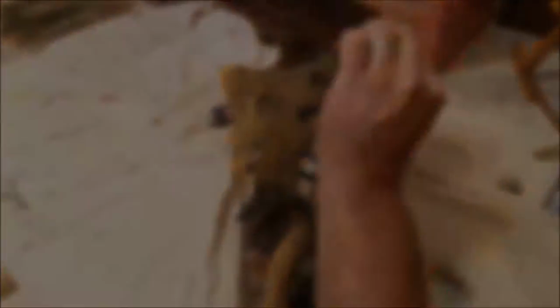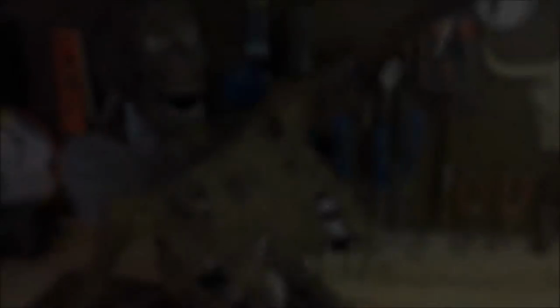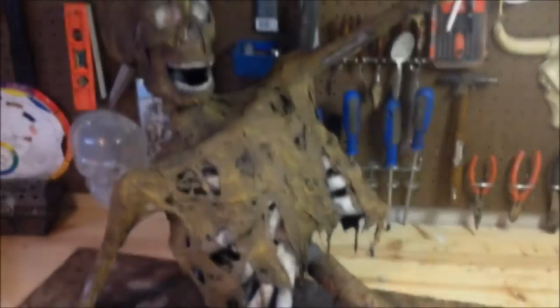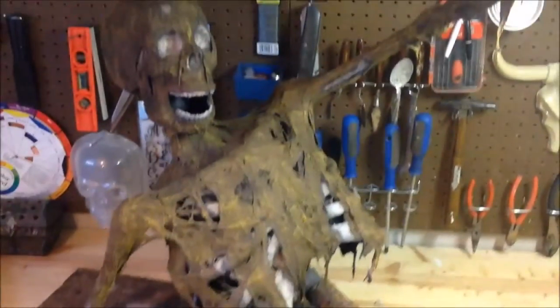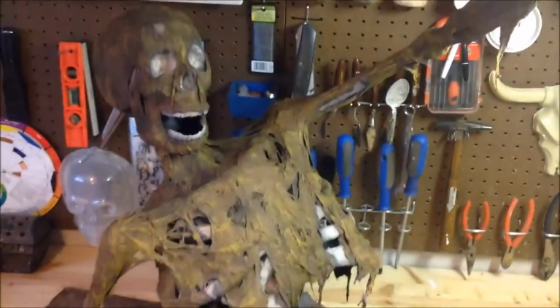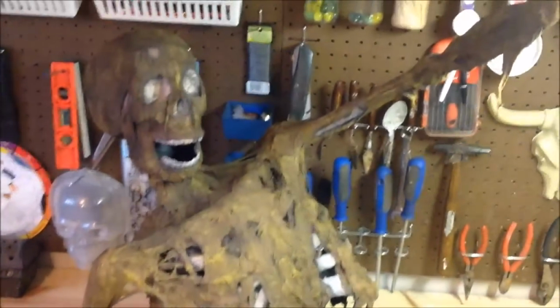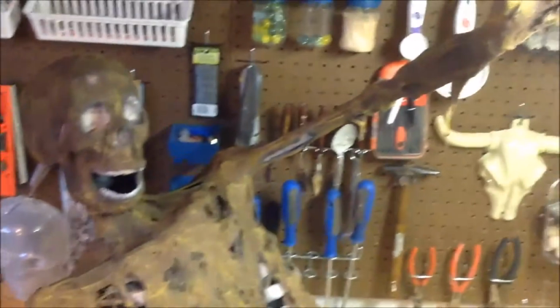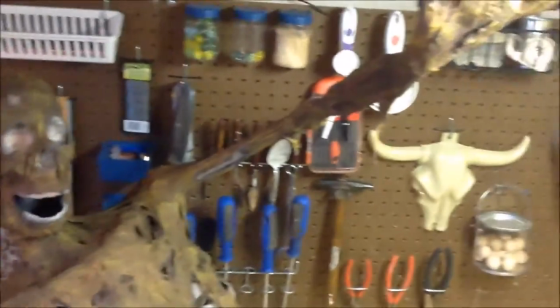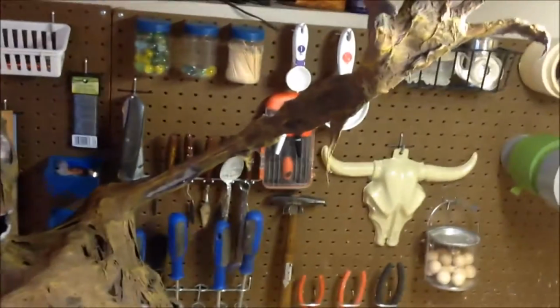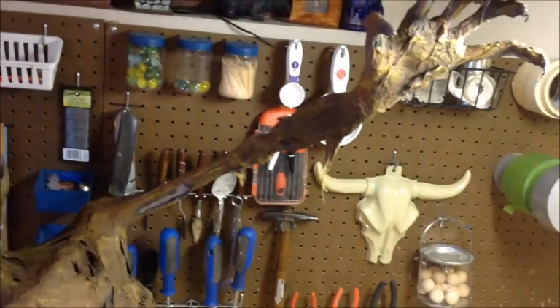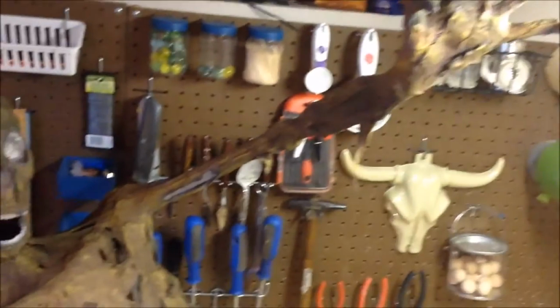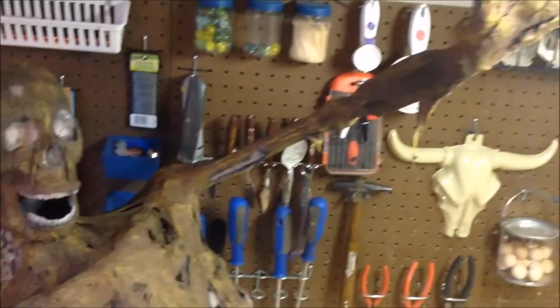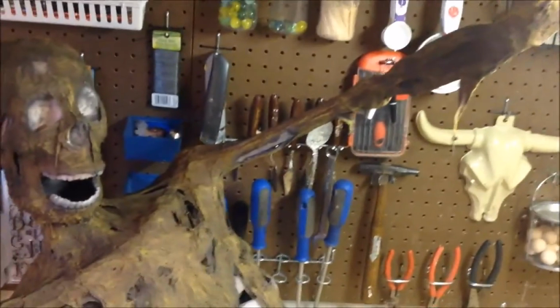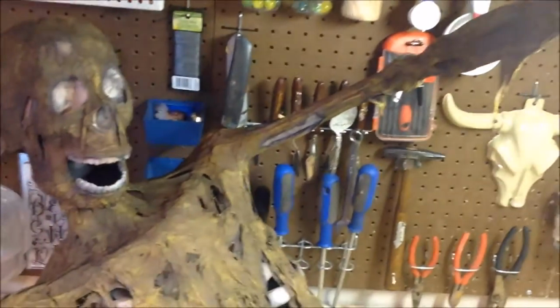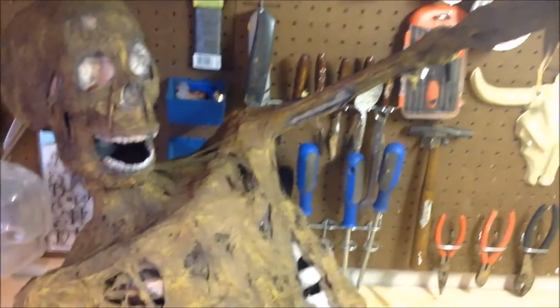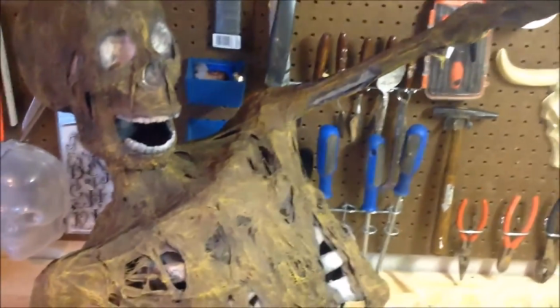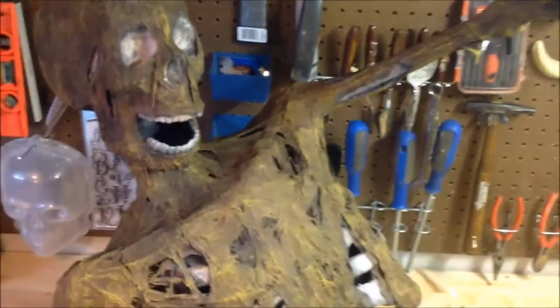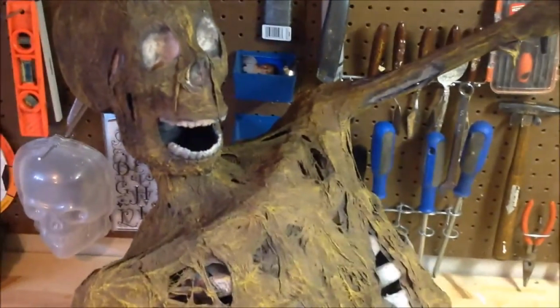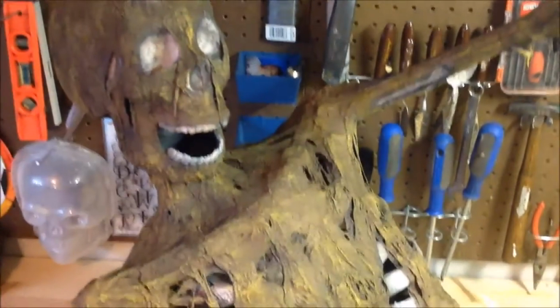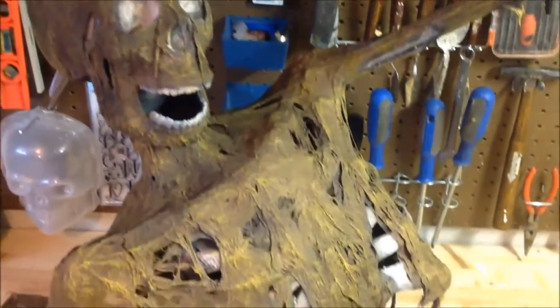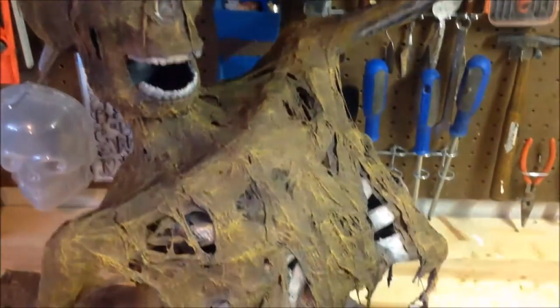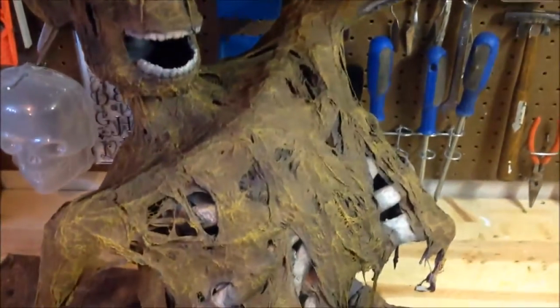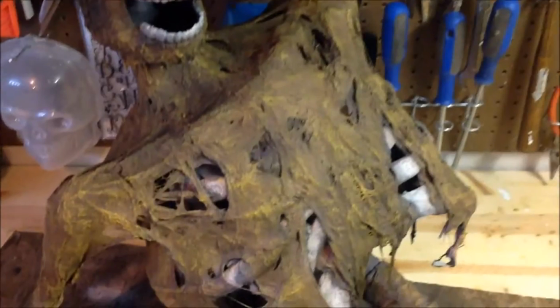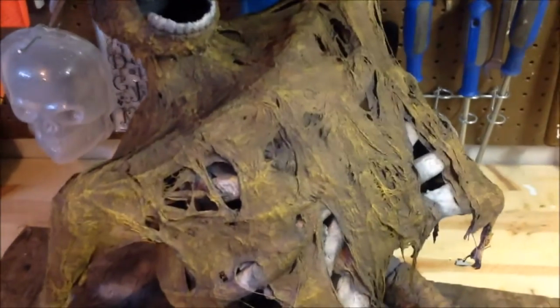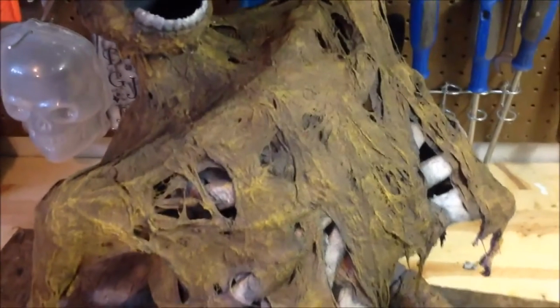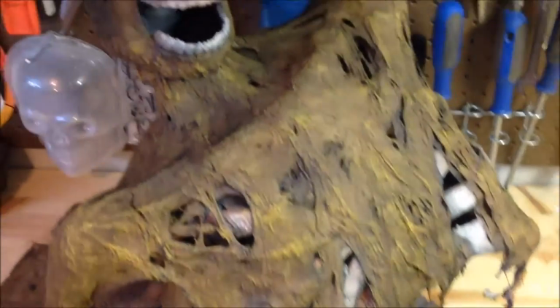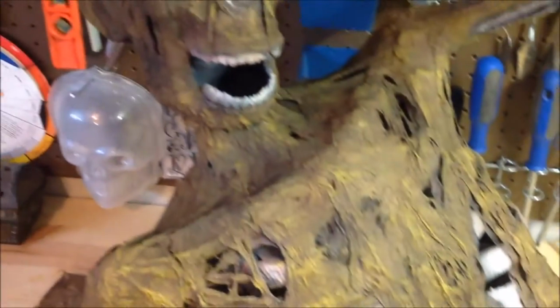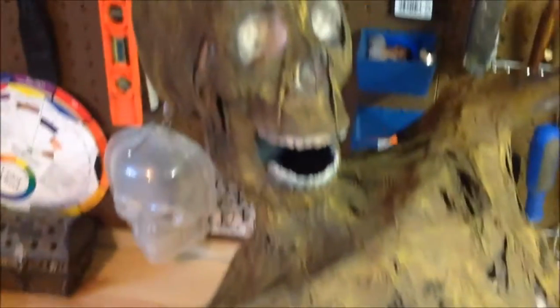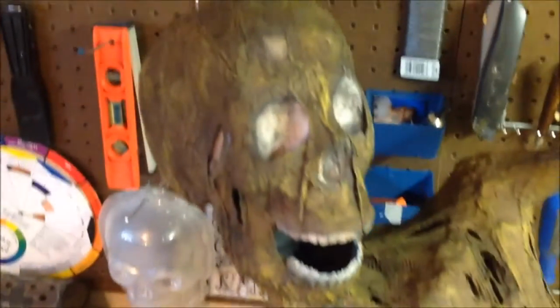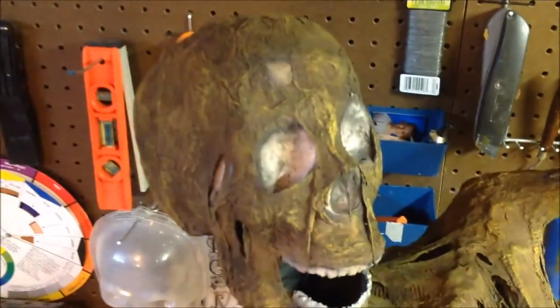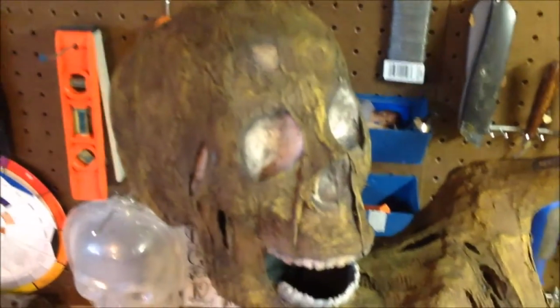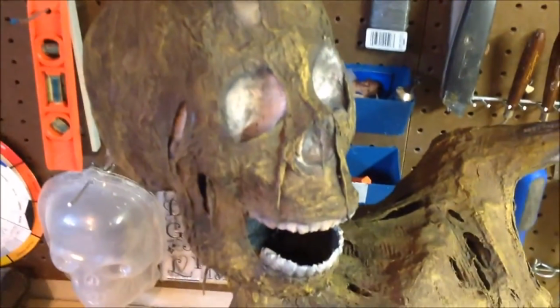So here we go. Groundbreaker's all done. We'll get a little bit closer view of this thing. There's some yellow highlights in there, trying to add a little more texture and make some things pop. Make it look like rotted decay.